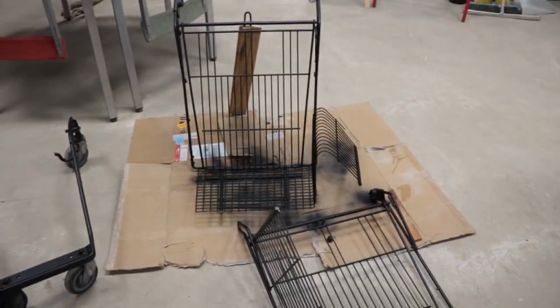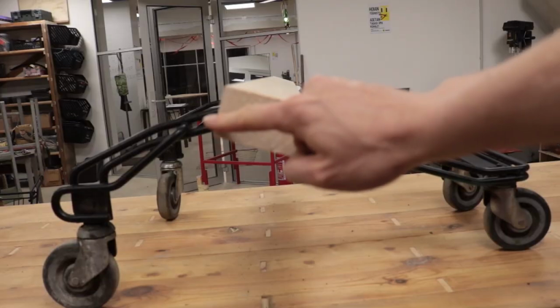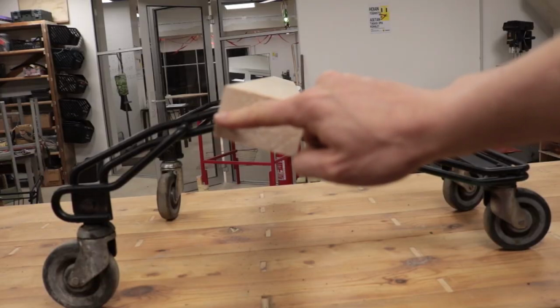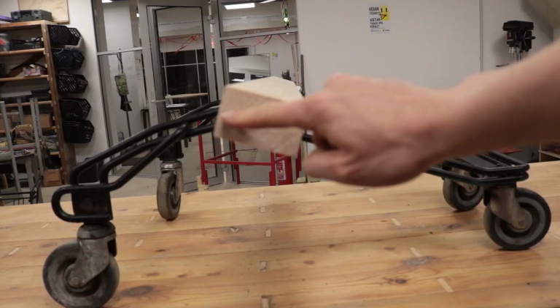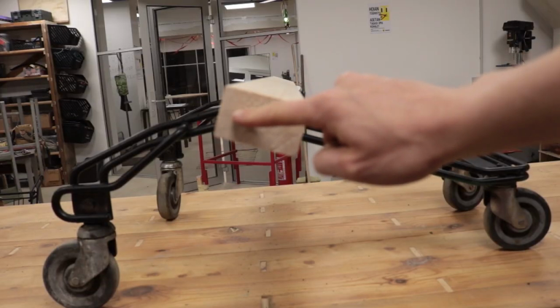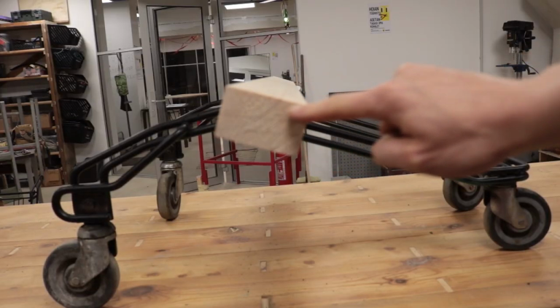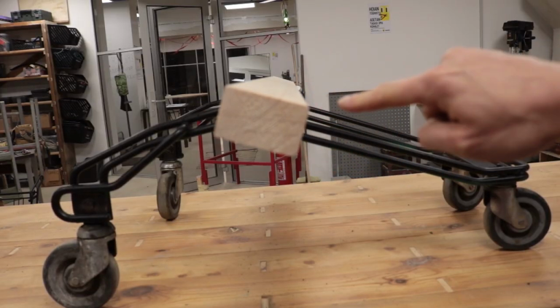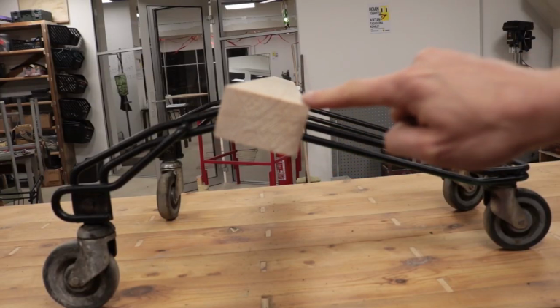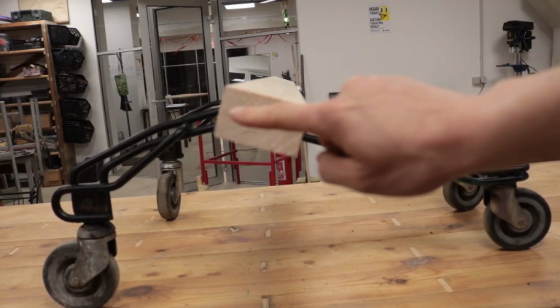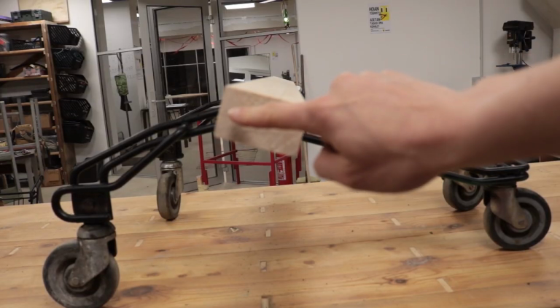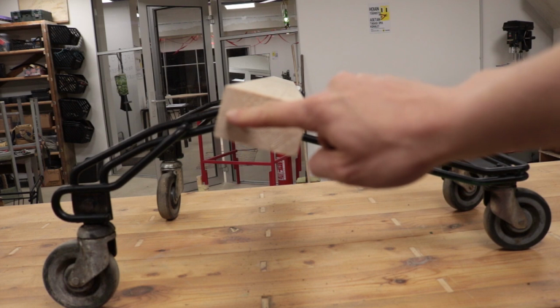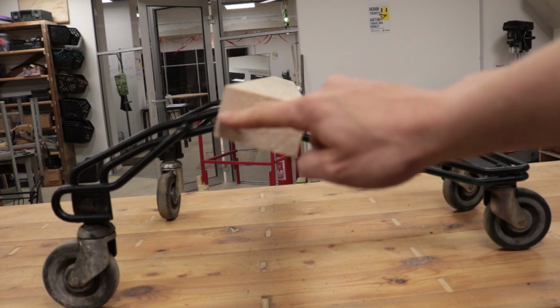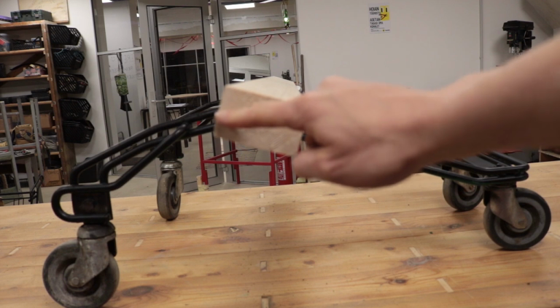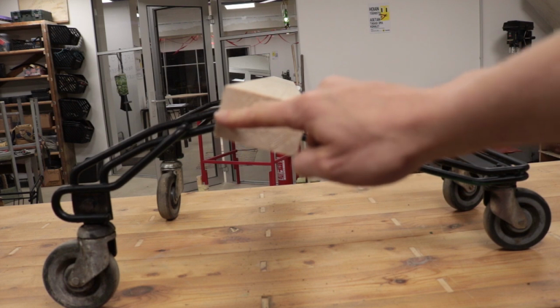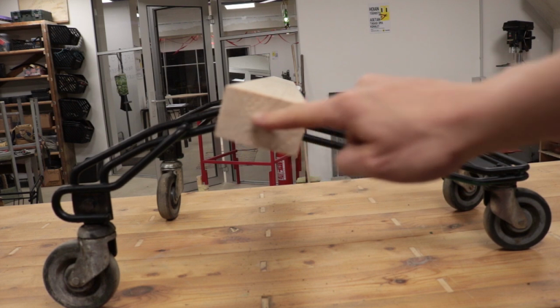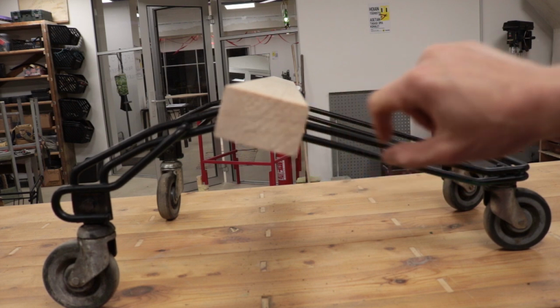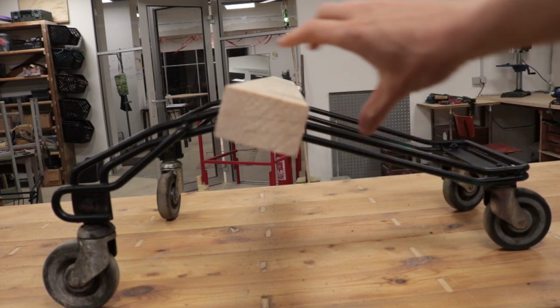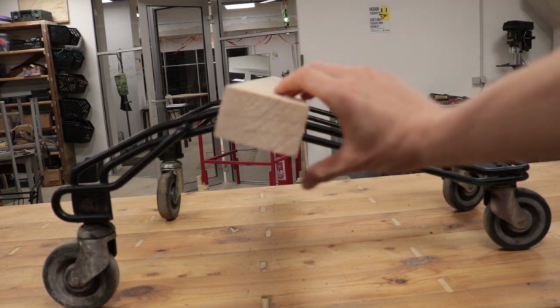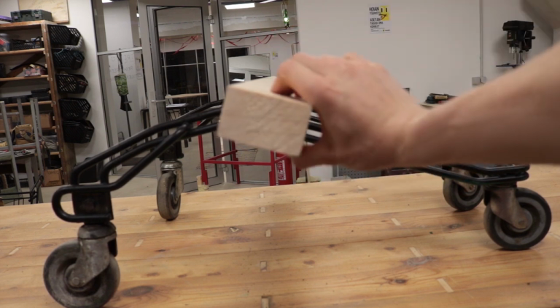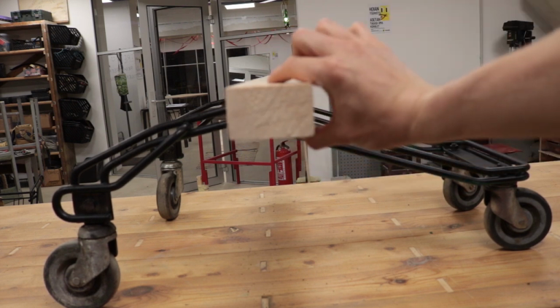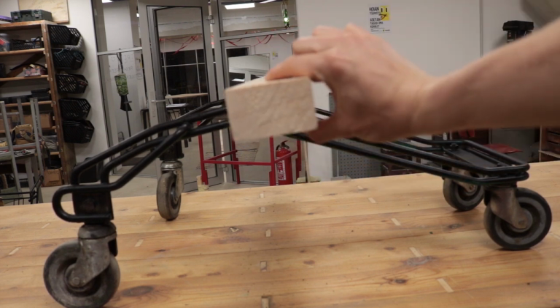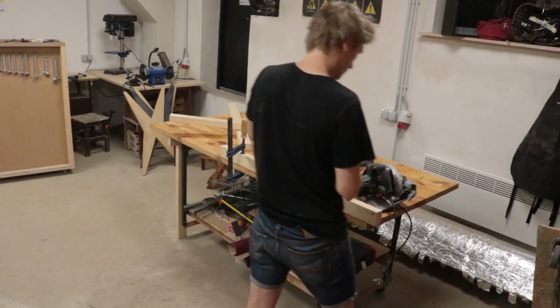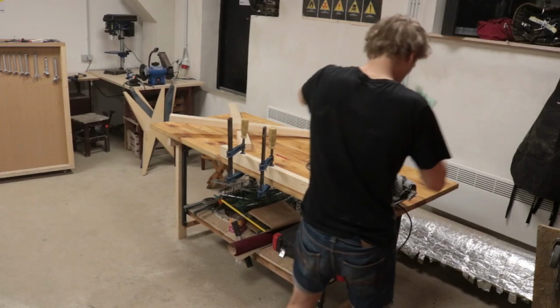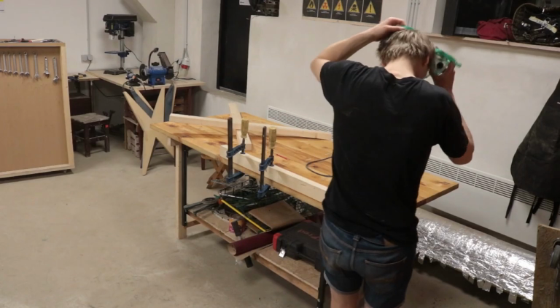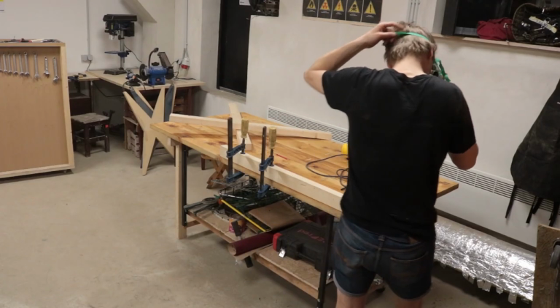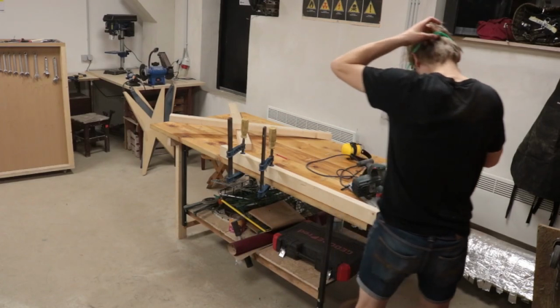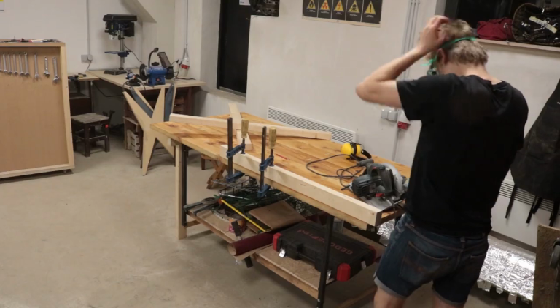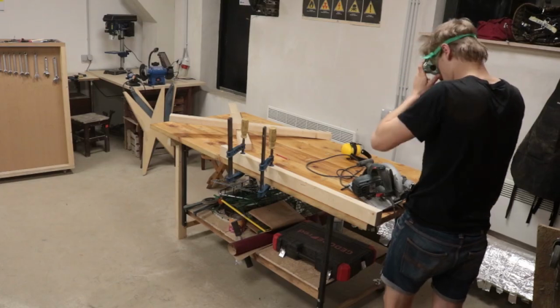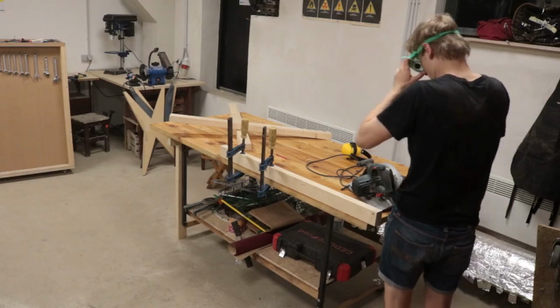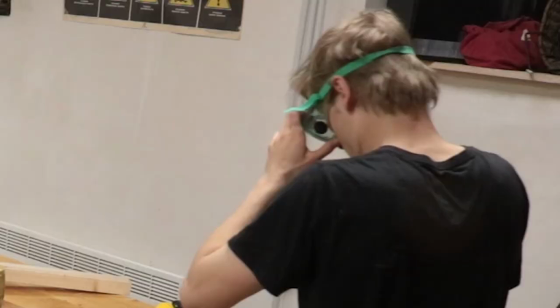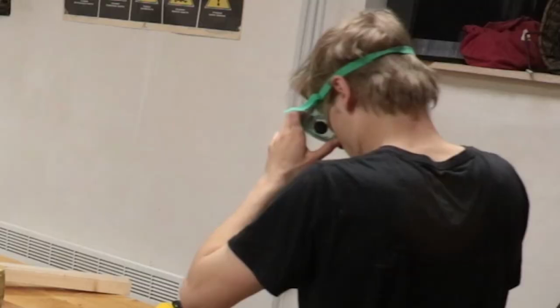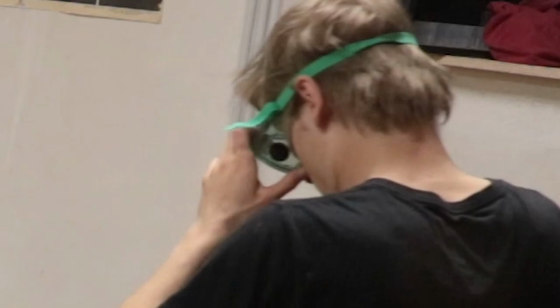Next, I place a 2x4 on the frame and cut it level to make a flat surface. And before I cut it — check out my mullet.